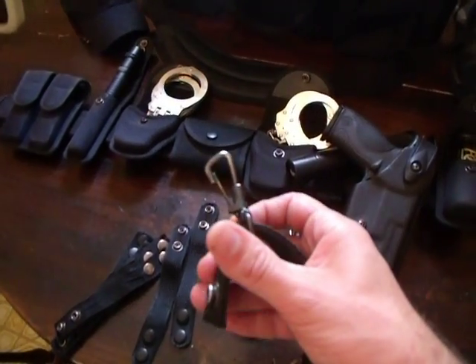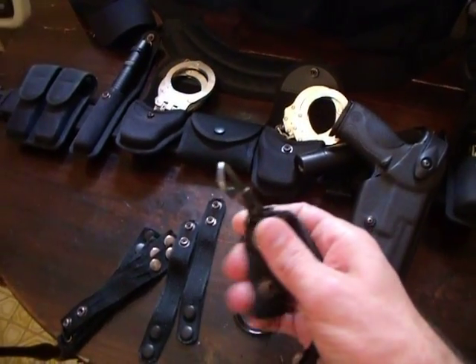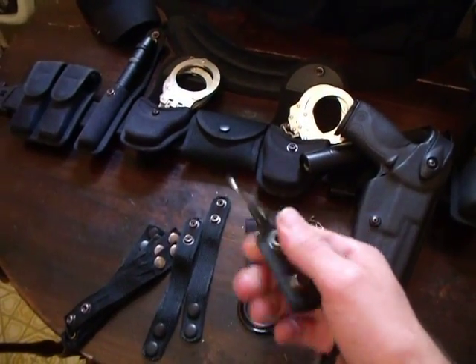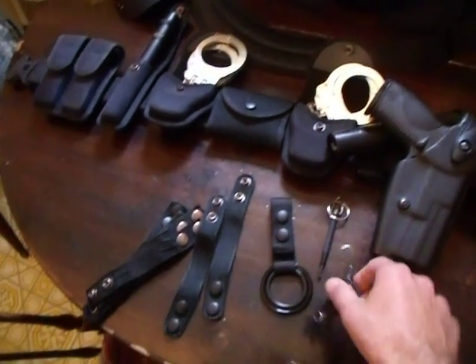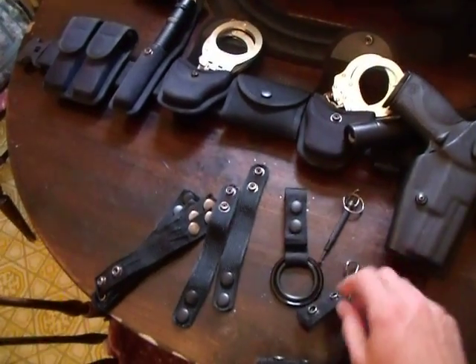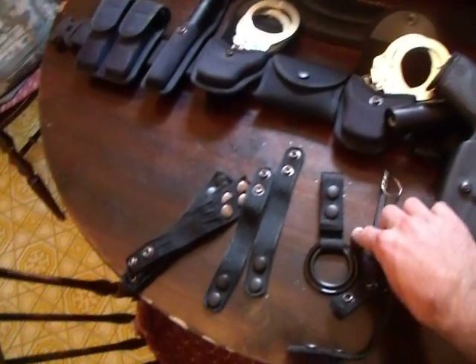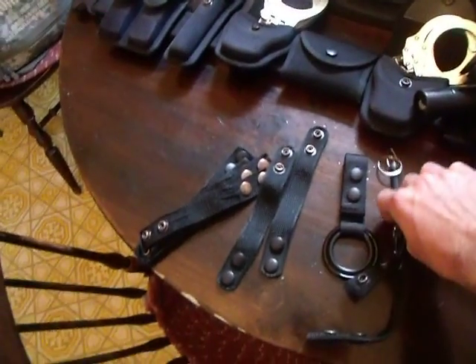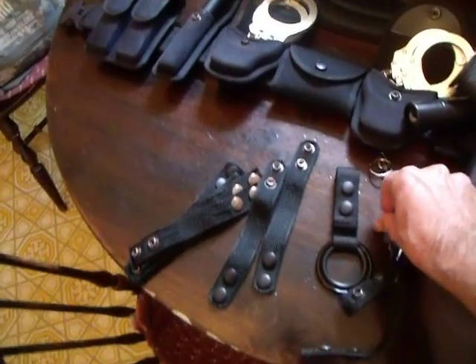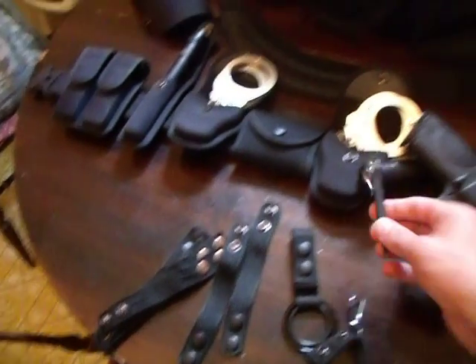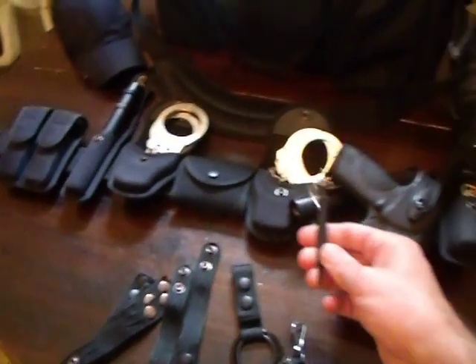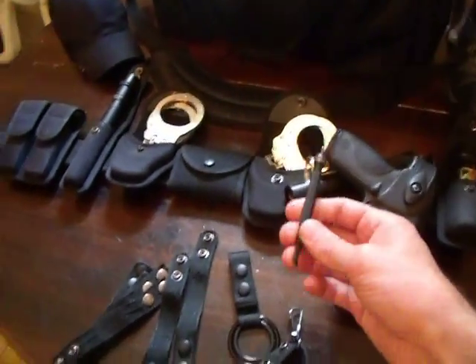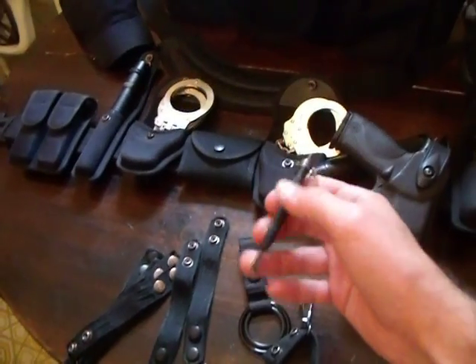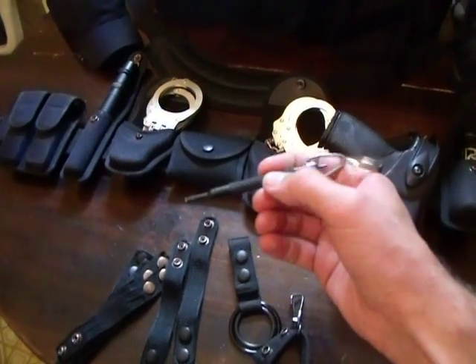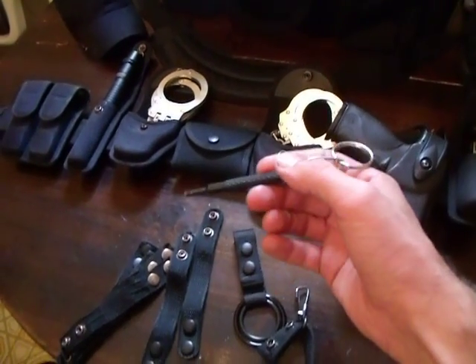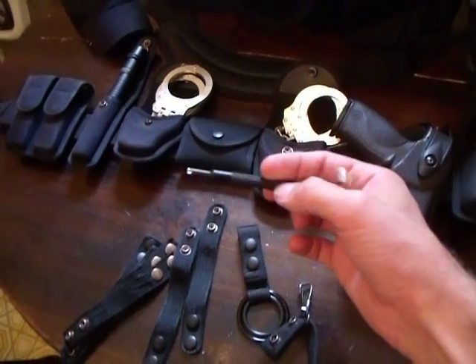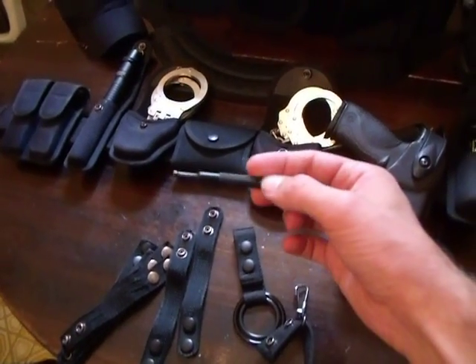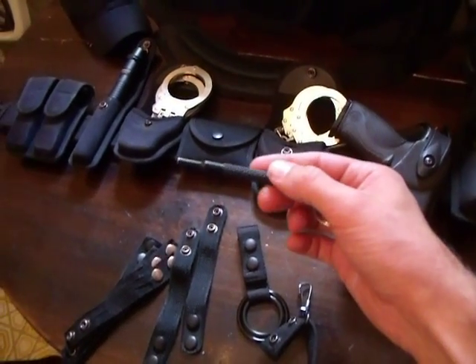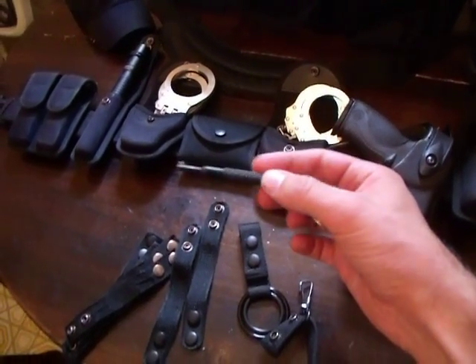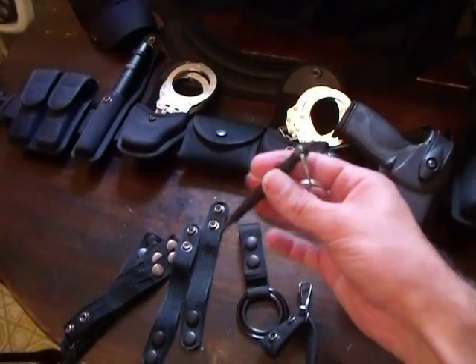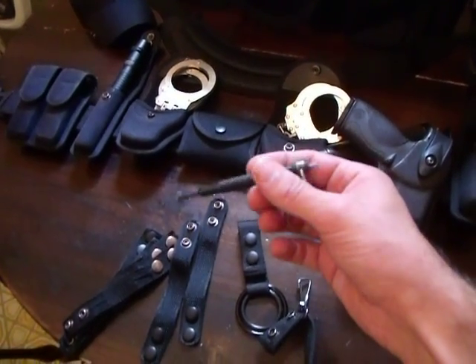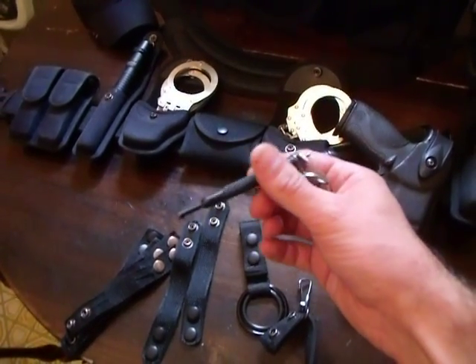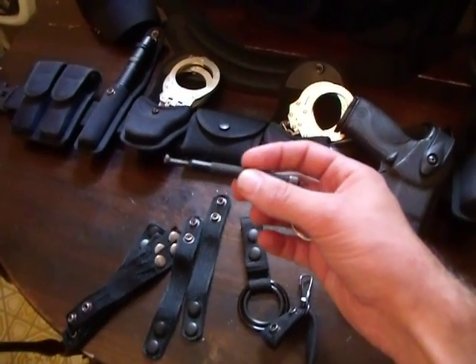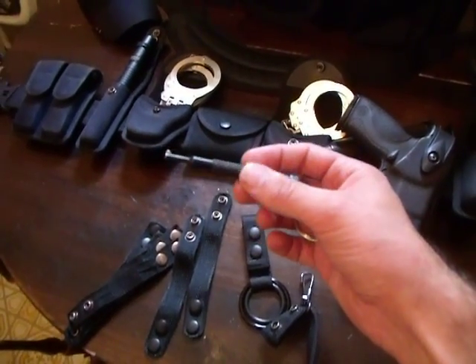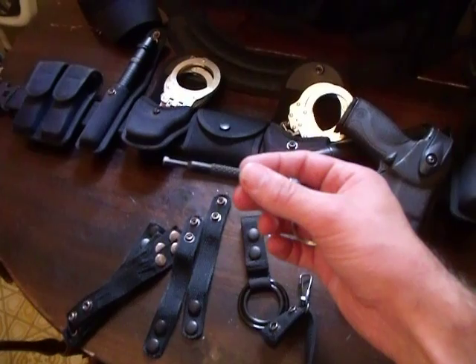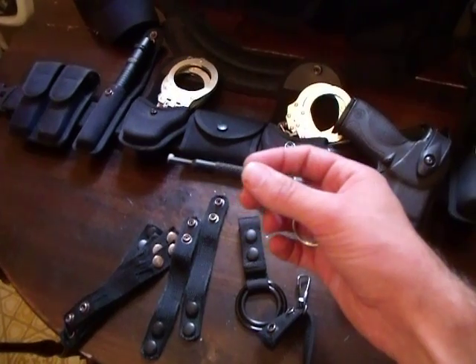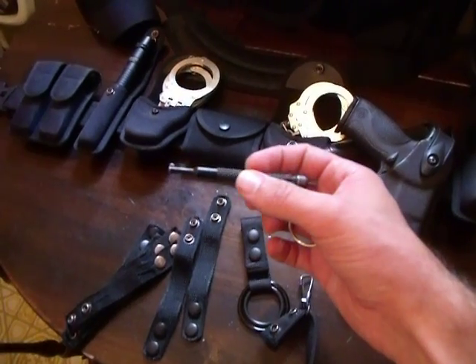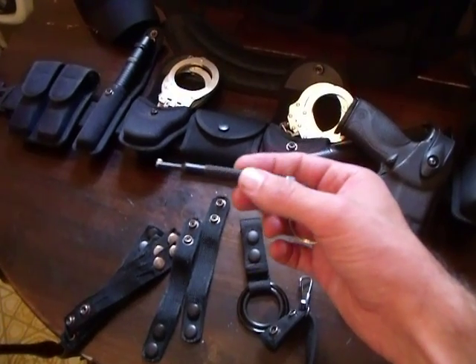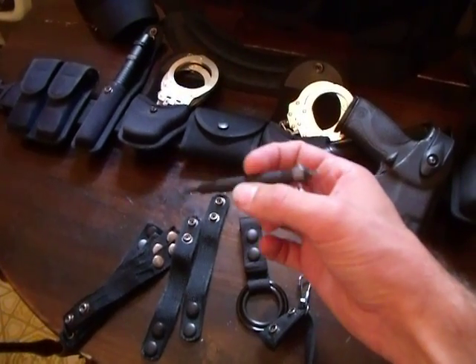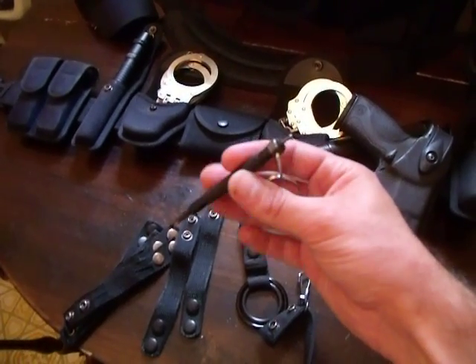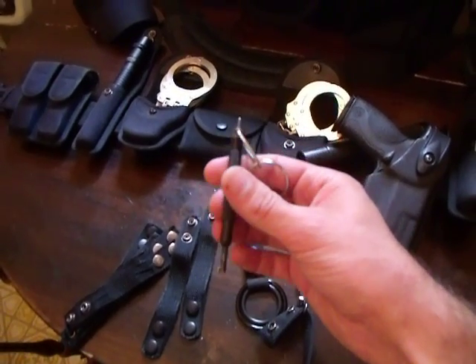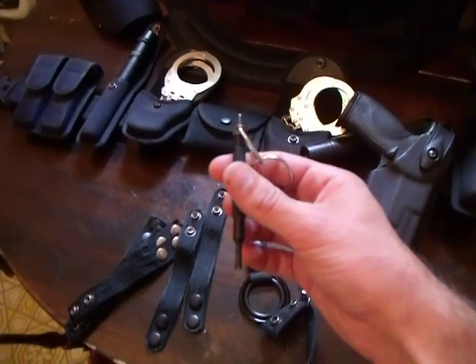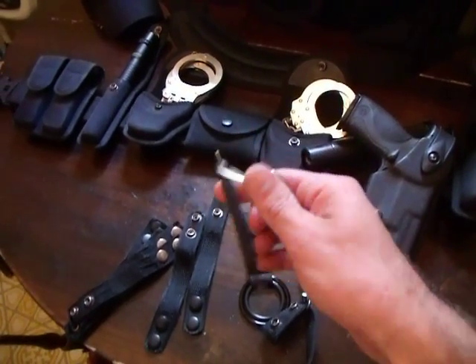I've had this for a while, but this holds the keys. Just a little Zack tool to open the handcuffs and keep your fingers at a safe distance — whether they have blood, feces, urine, anything like that.